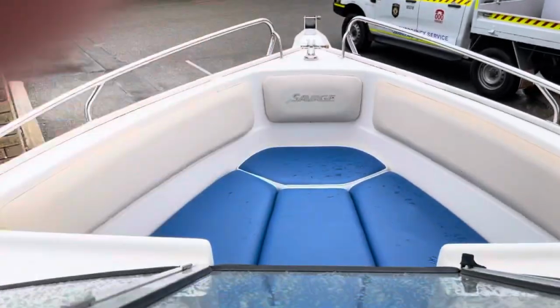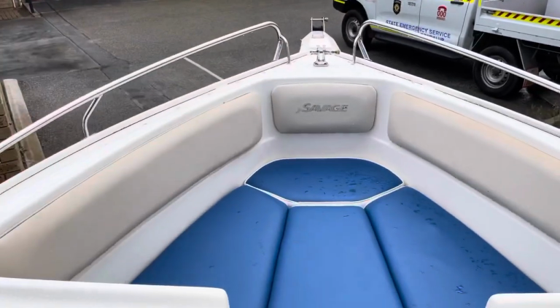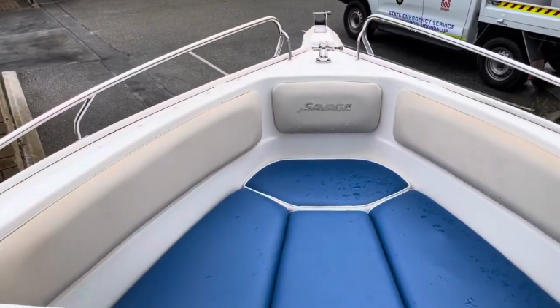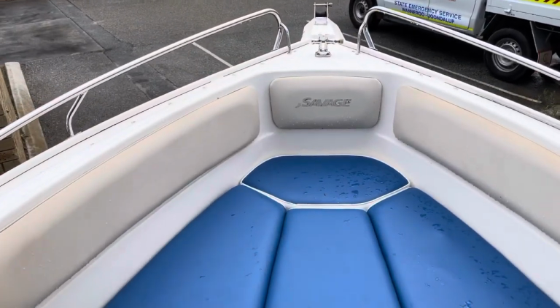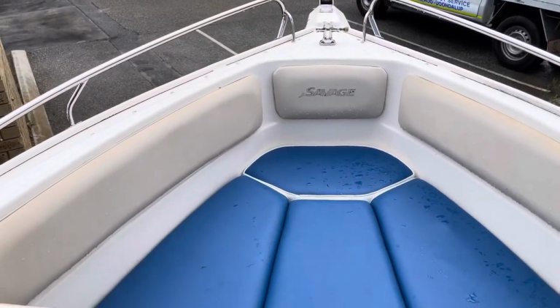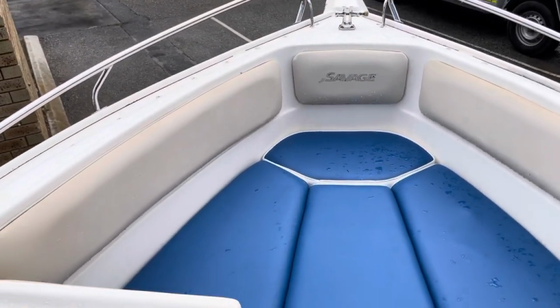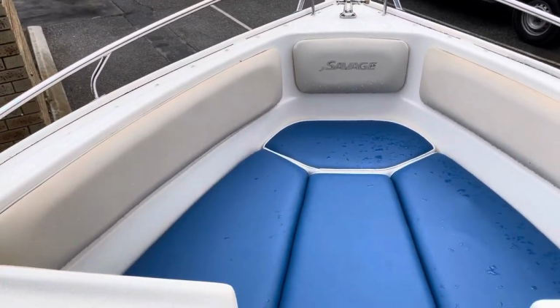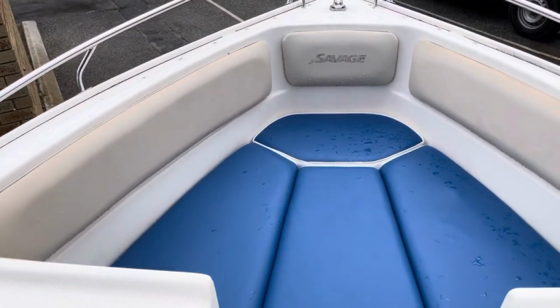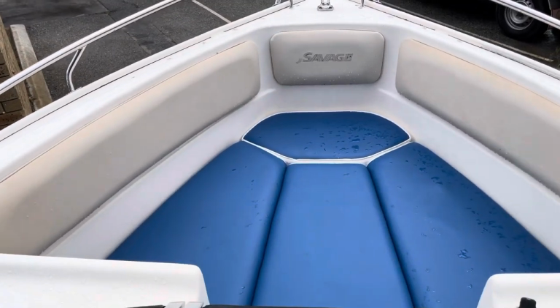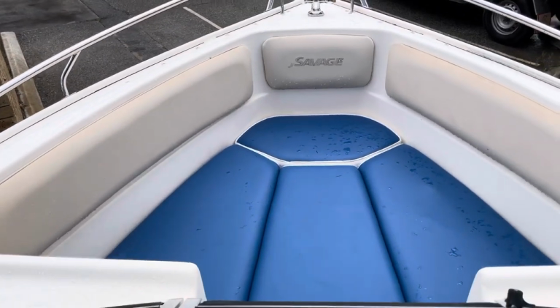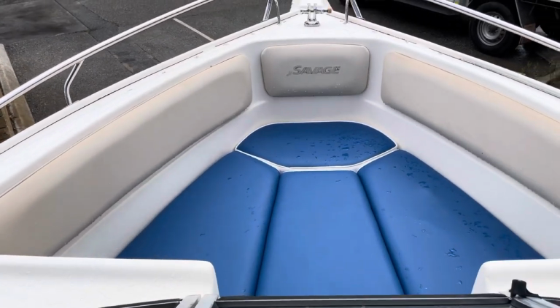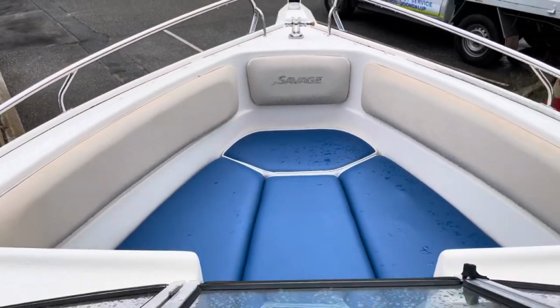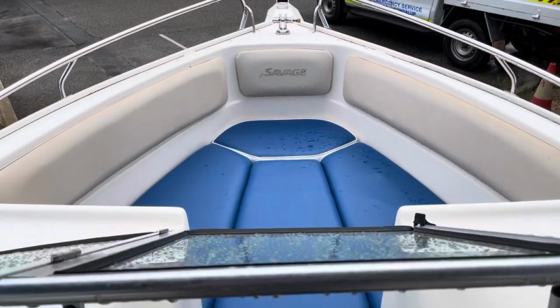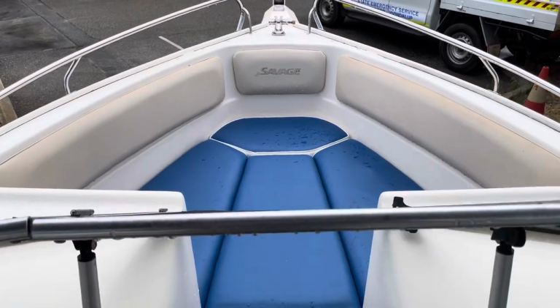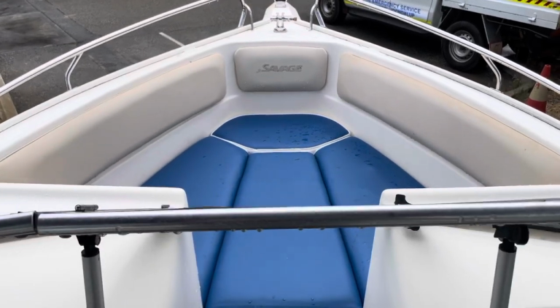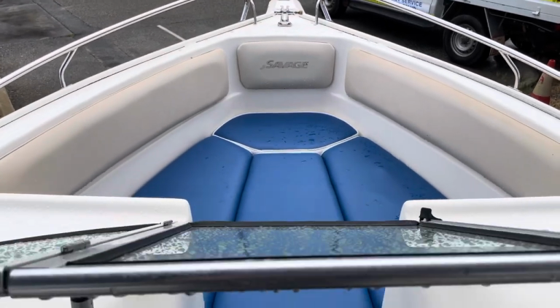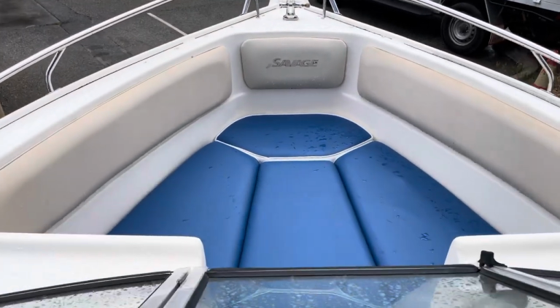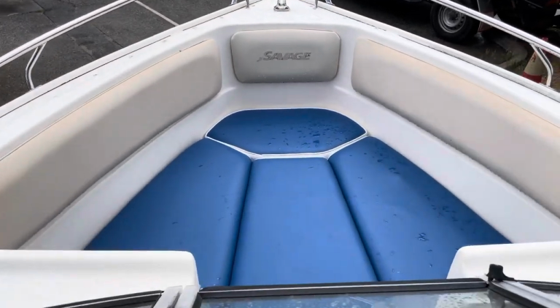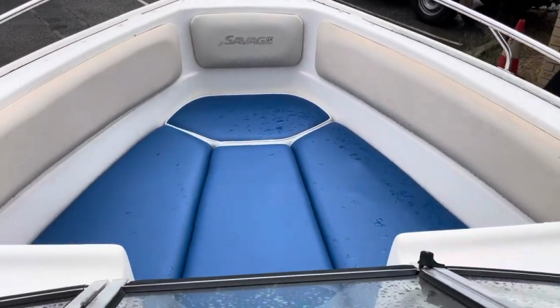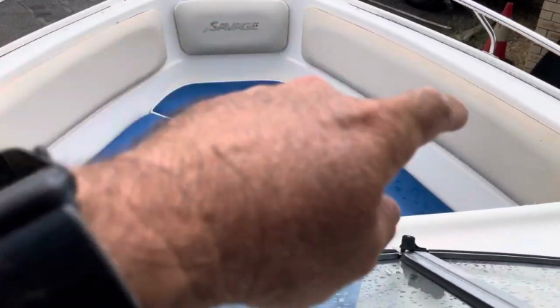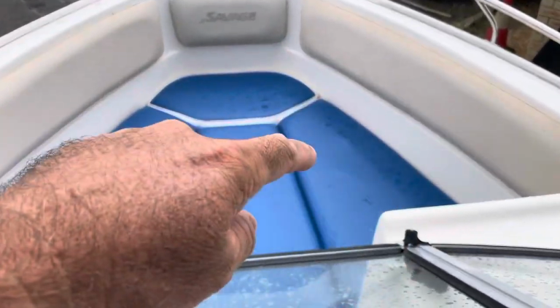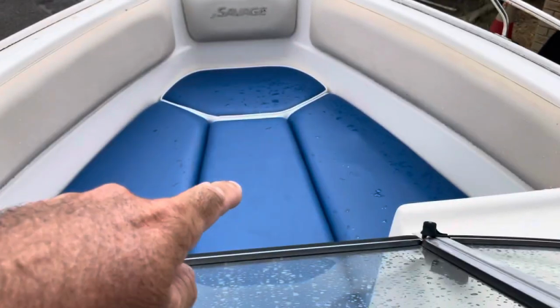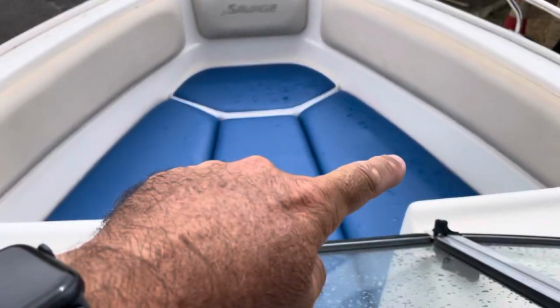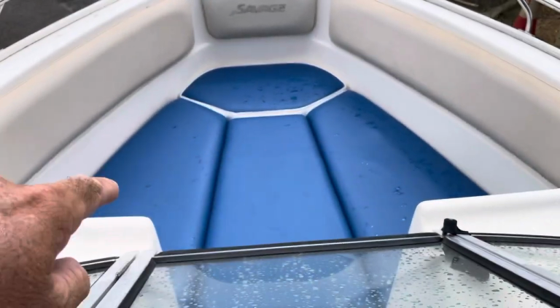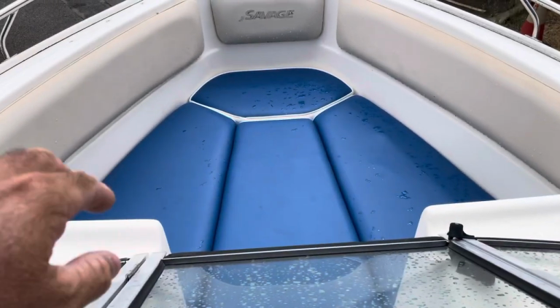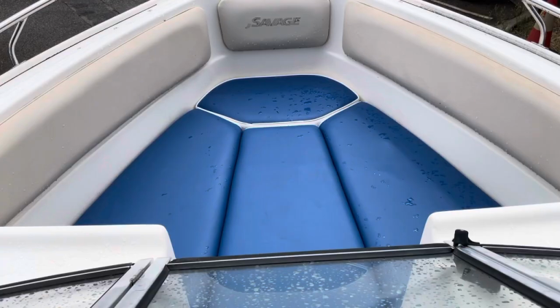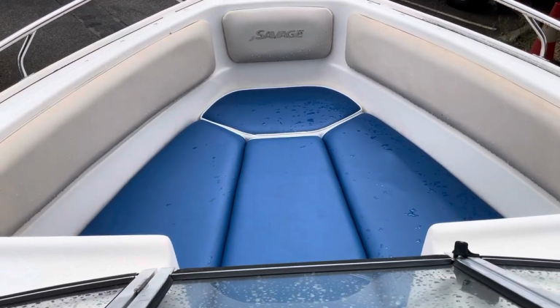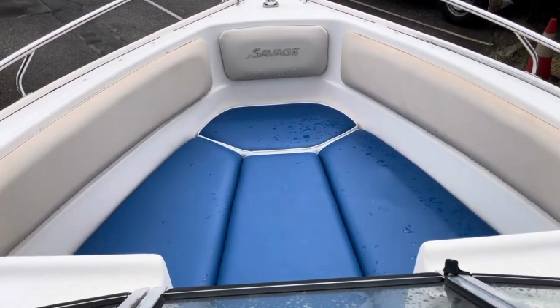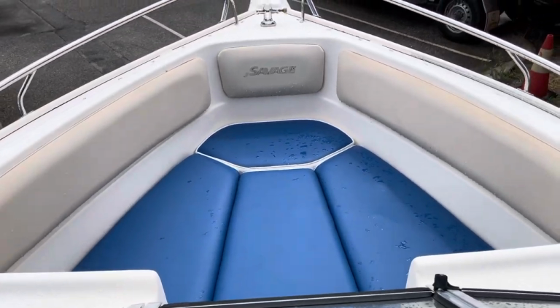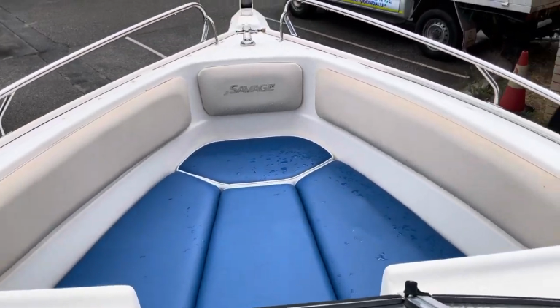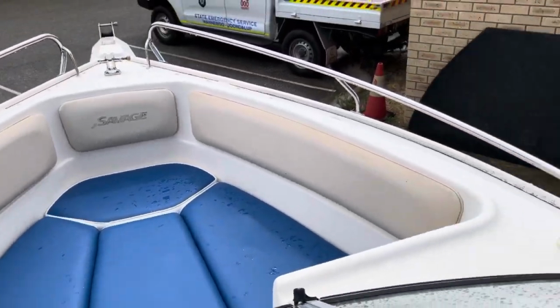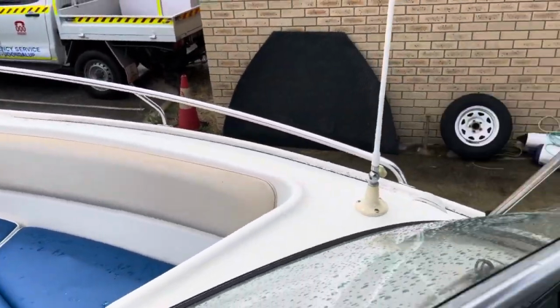Bow seating's all neat and tidy. One of the cool factors is that it all clips out — all the sides, the three sides, the middle one and the two side ones, they all clip out. So you've actually got like a big room to stand up there and fish.